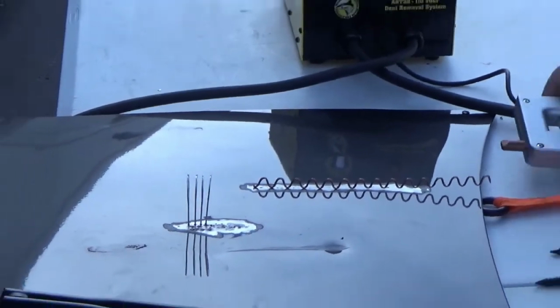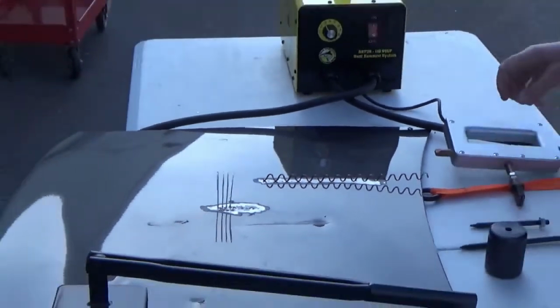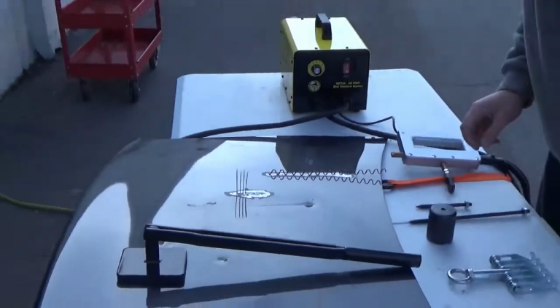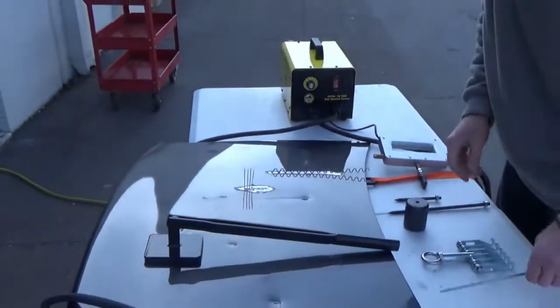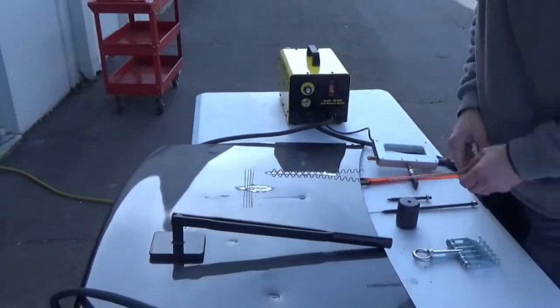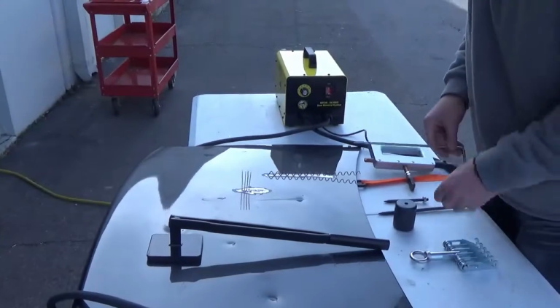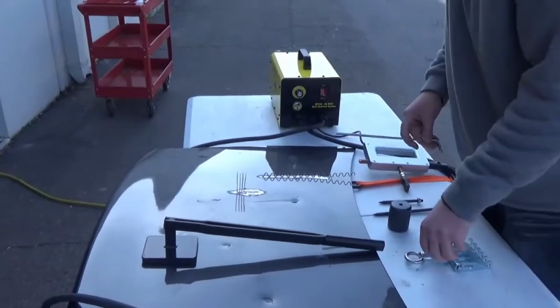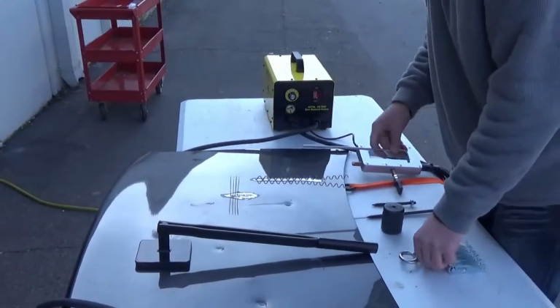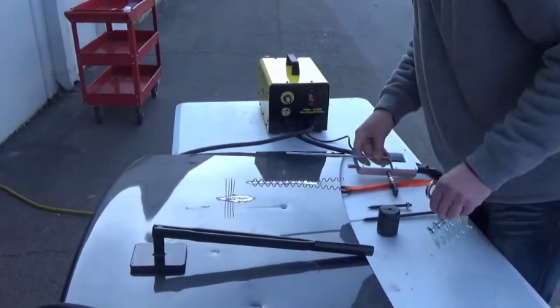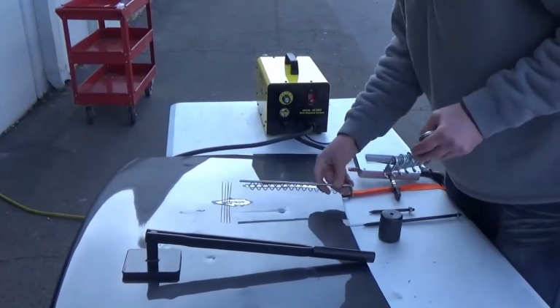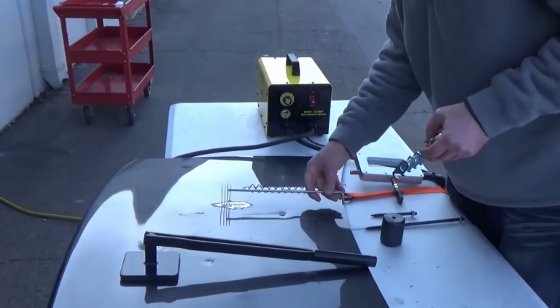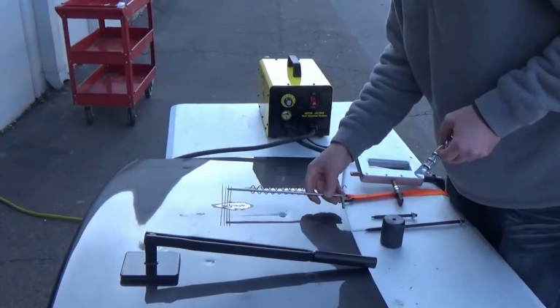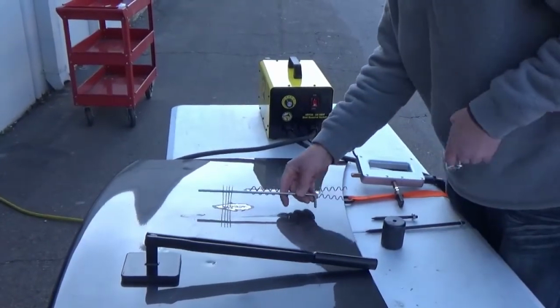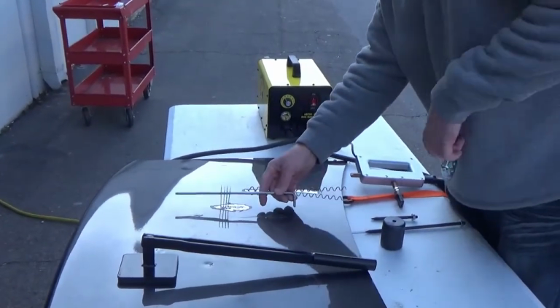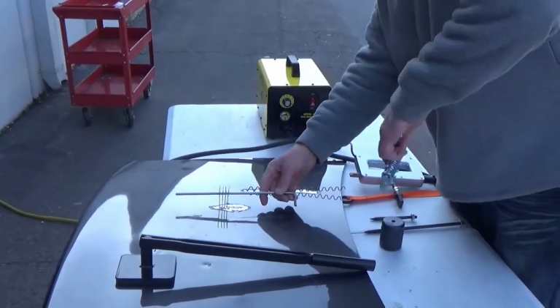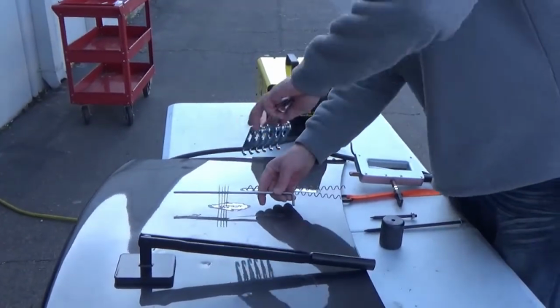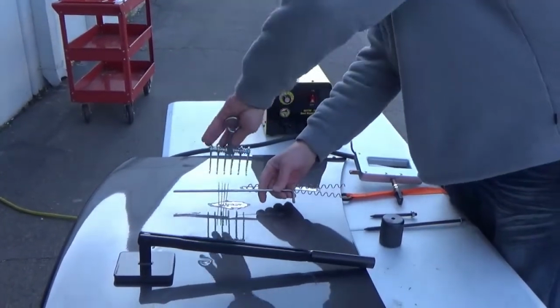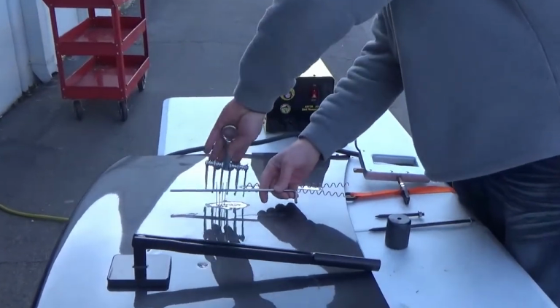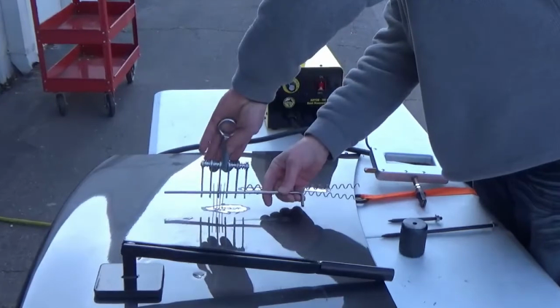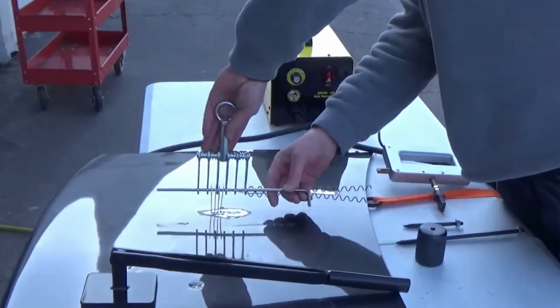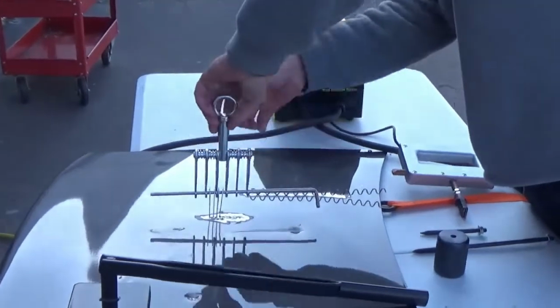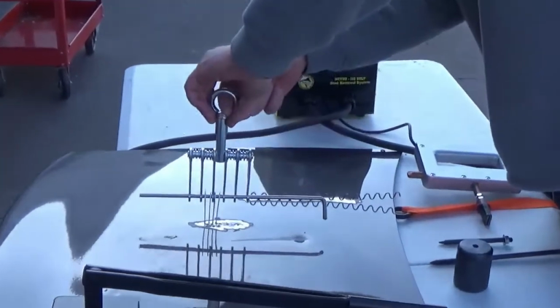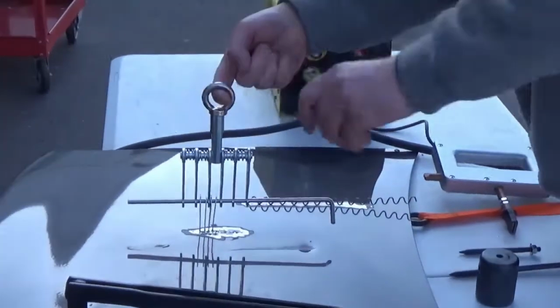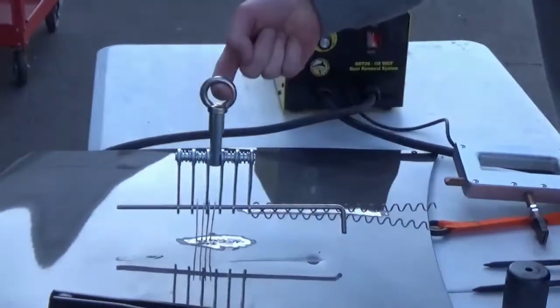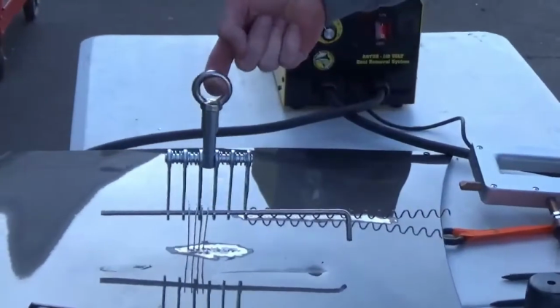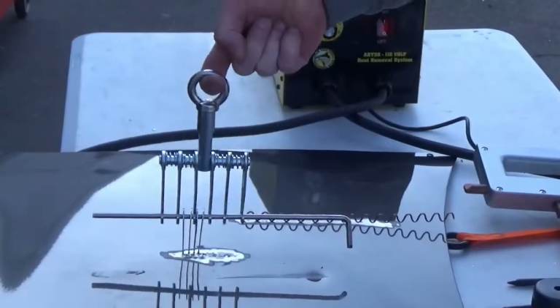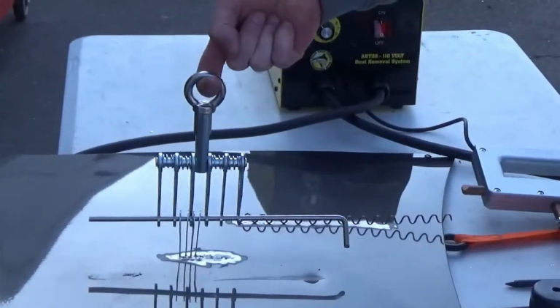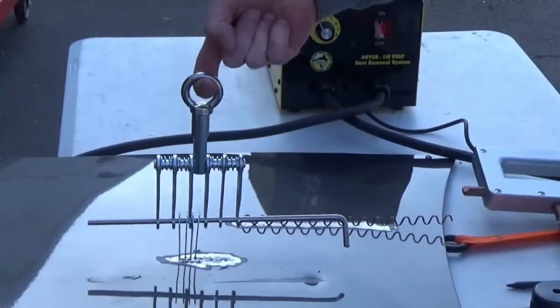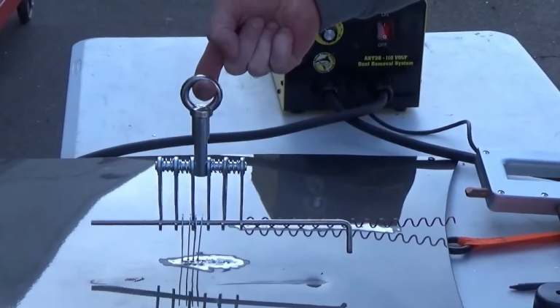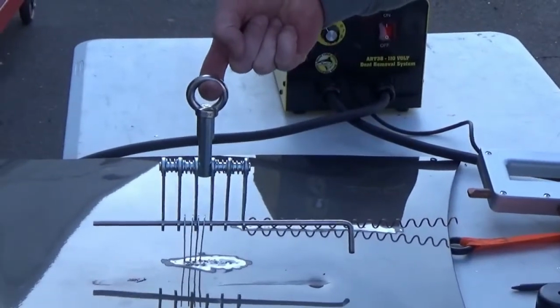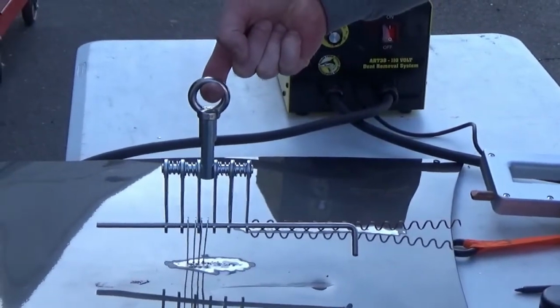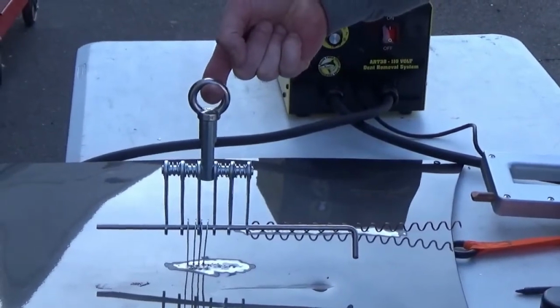Once you have the keys welded on, use the stainless steel bar provided and slide it through the key openings. Then you can attach the five-fingered claw and use a slide hammer to pull on the eye ring.